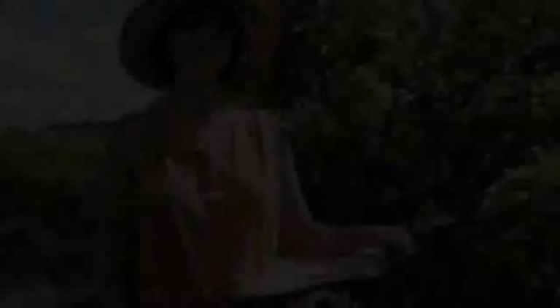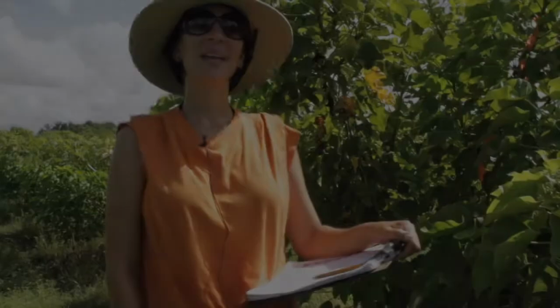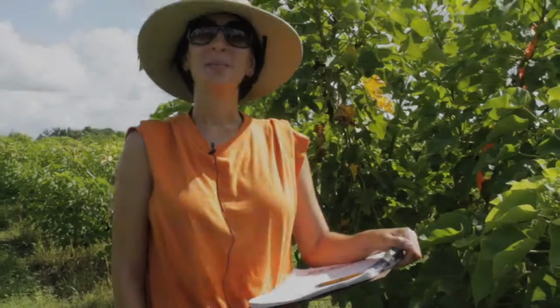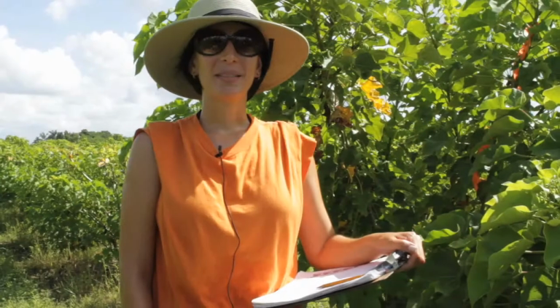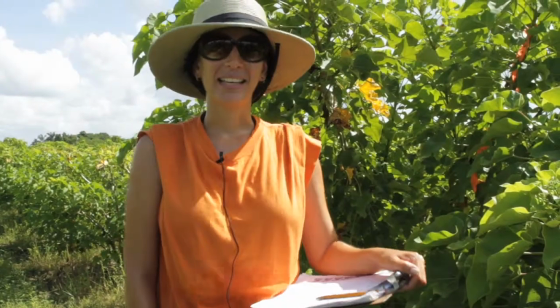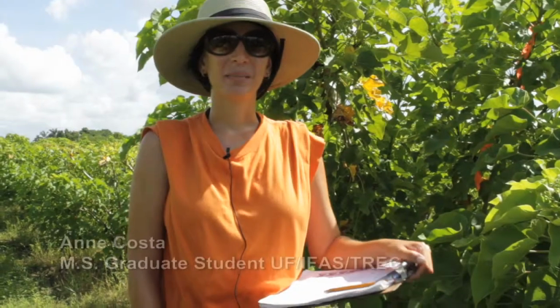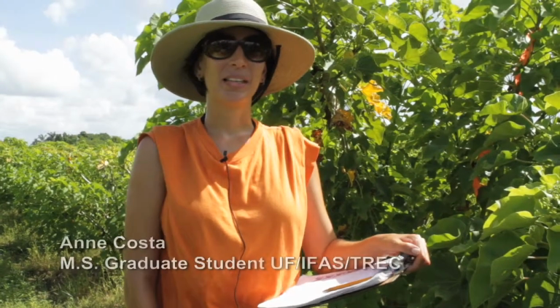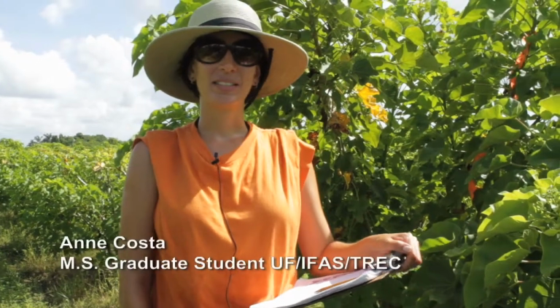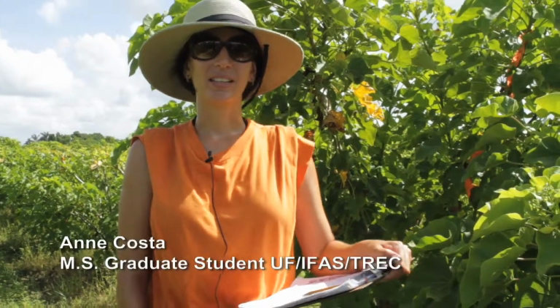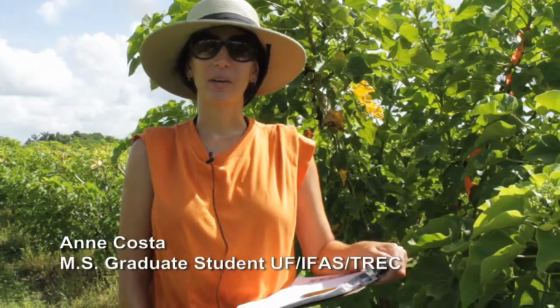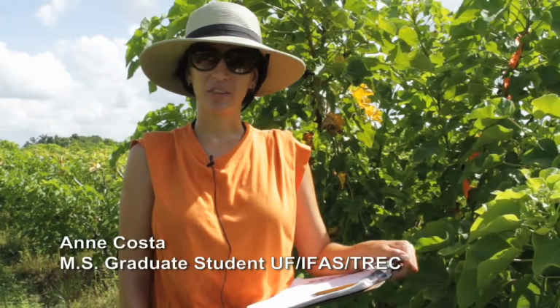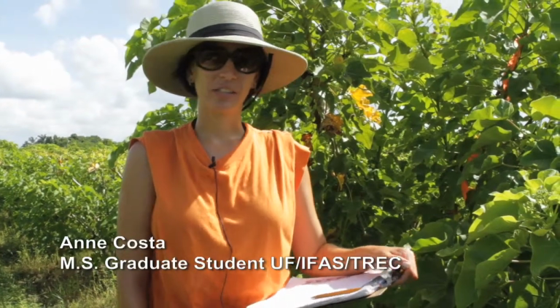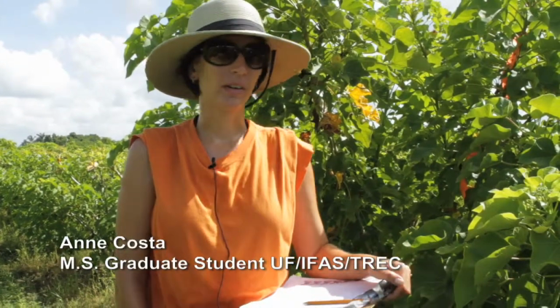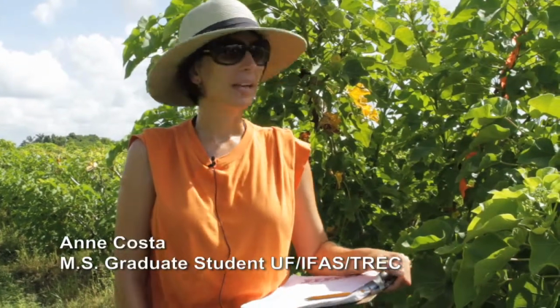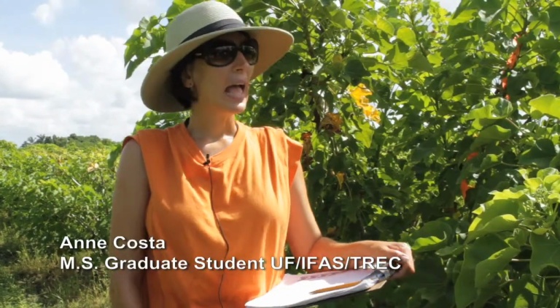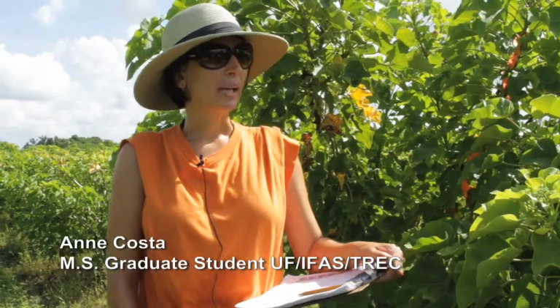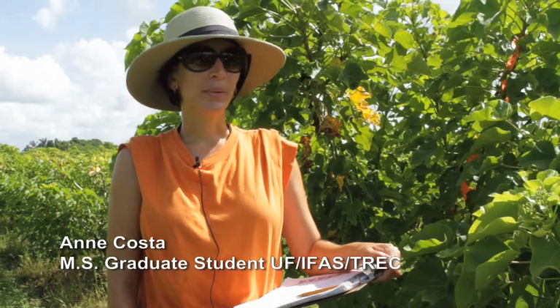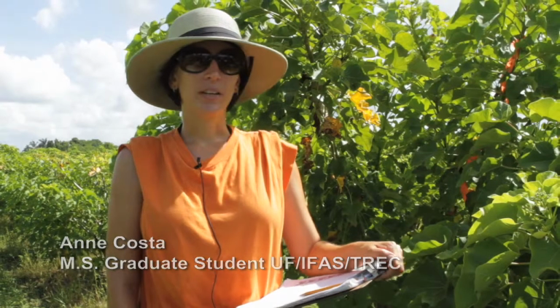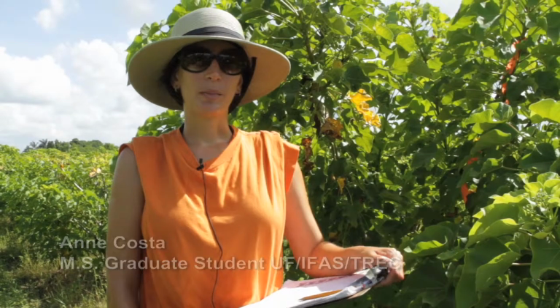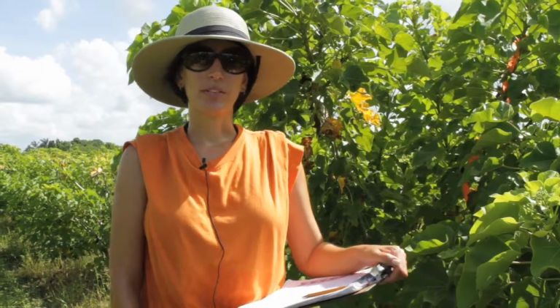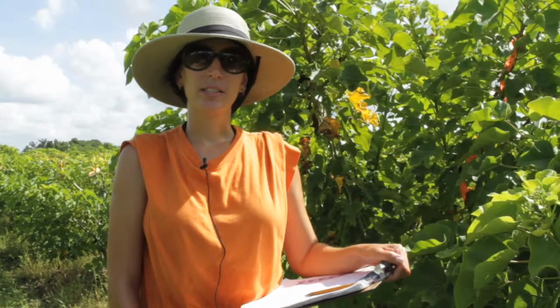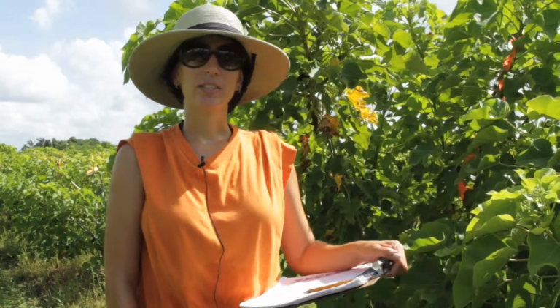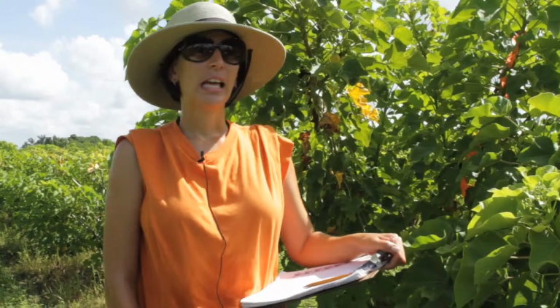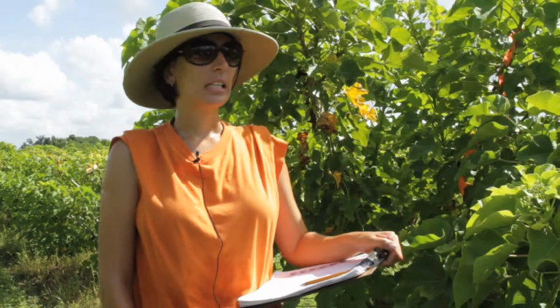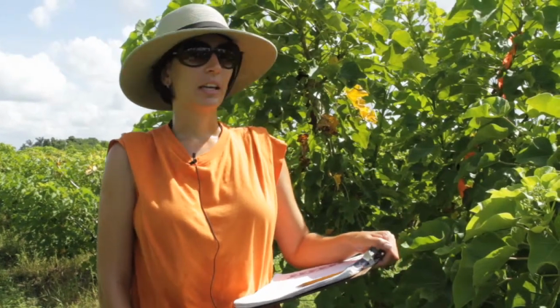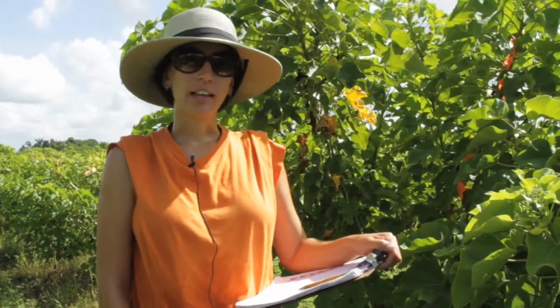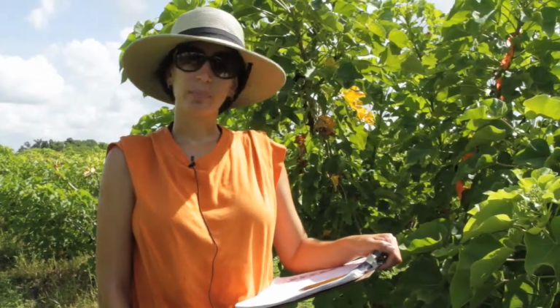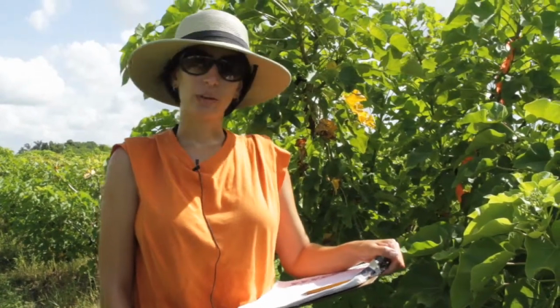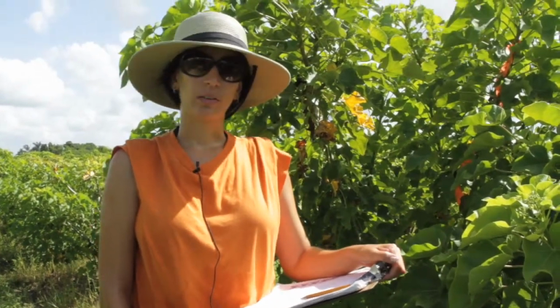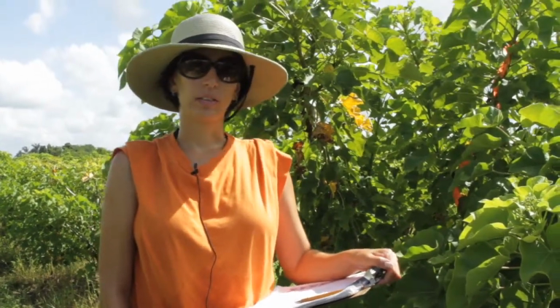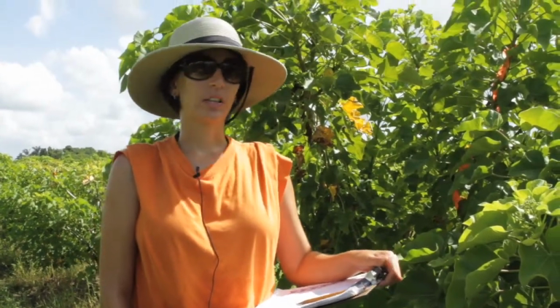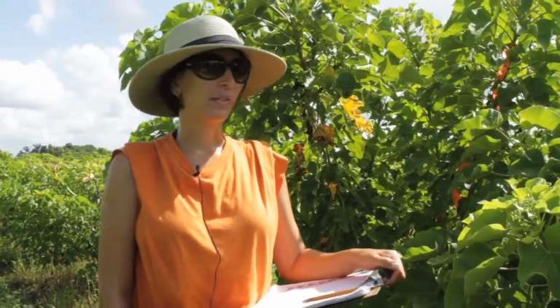My name is Anne. I'm a graduate student. I work with Dr. Vandrami and my research, my master's research, is on the effect of plant growth regulators on Jatropha.